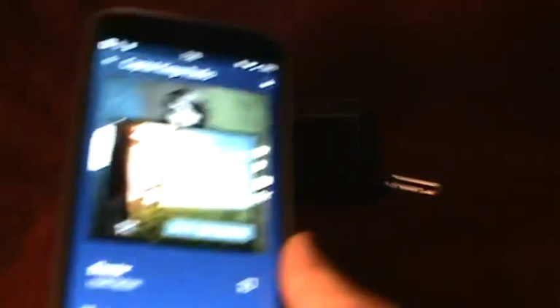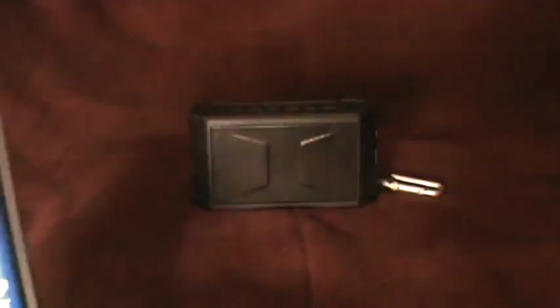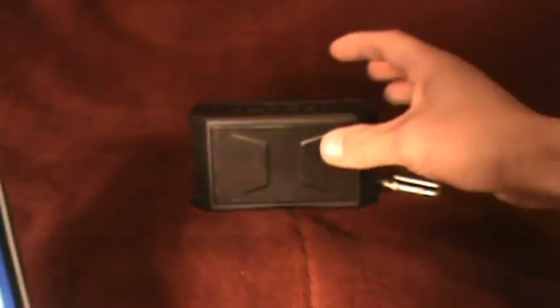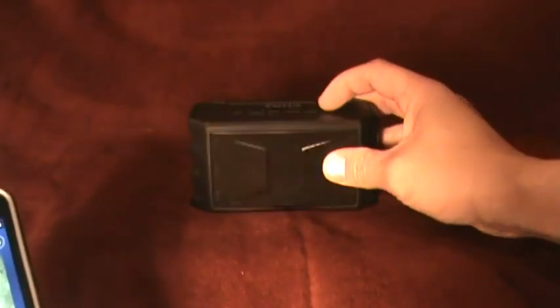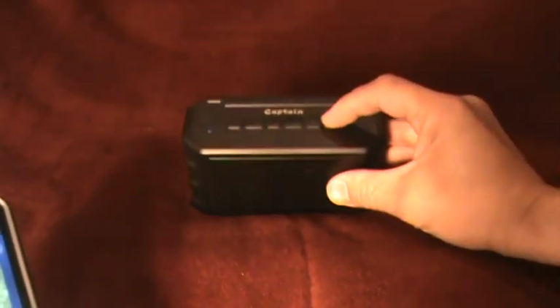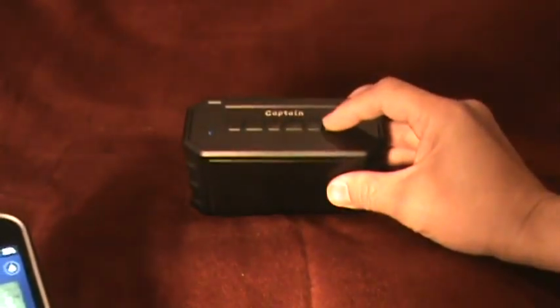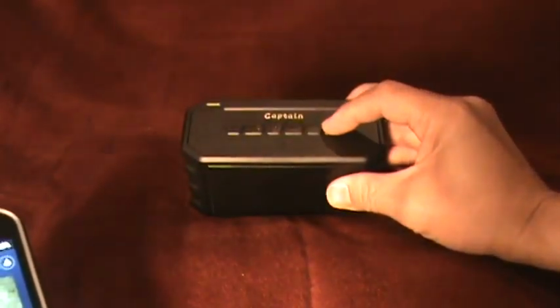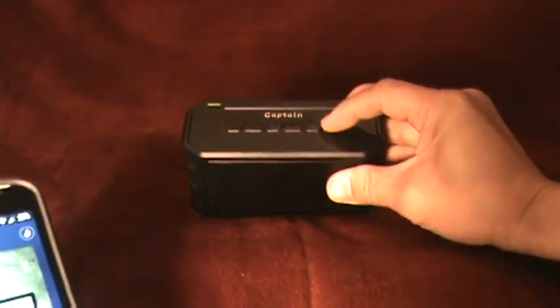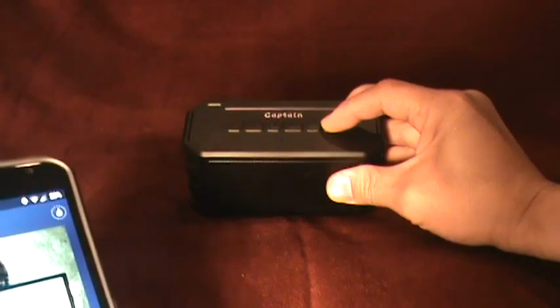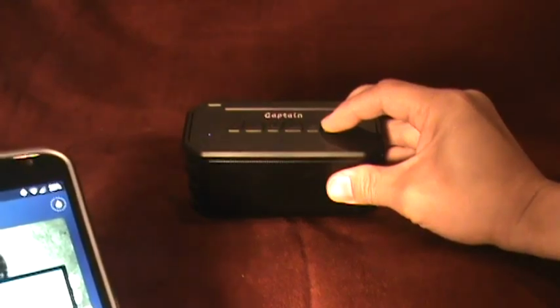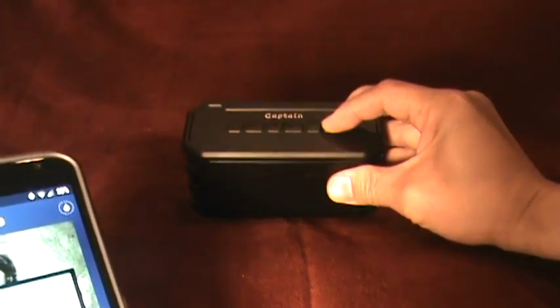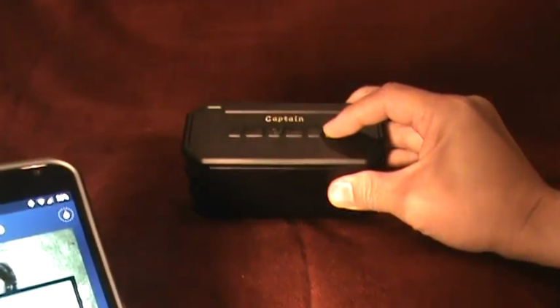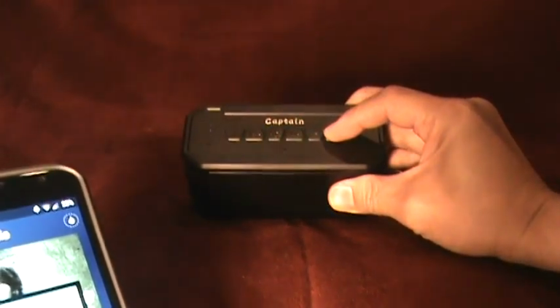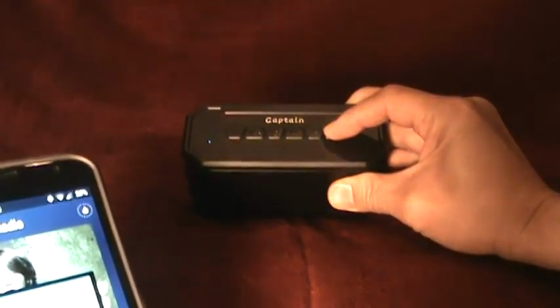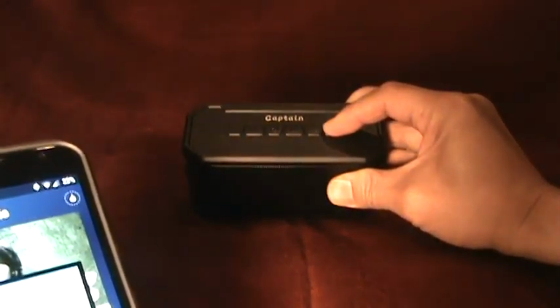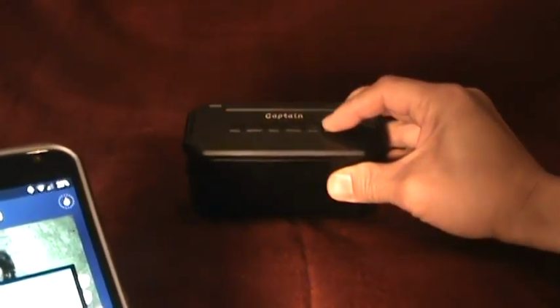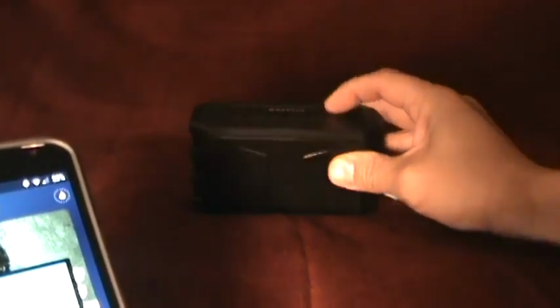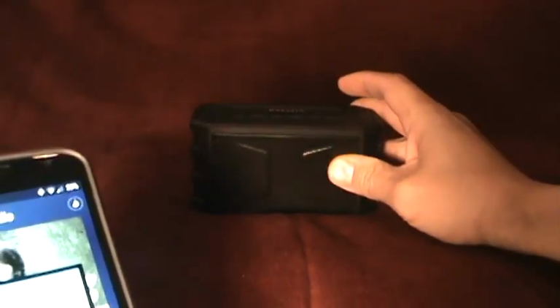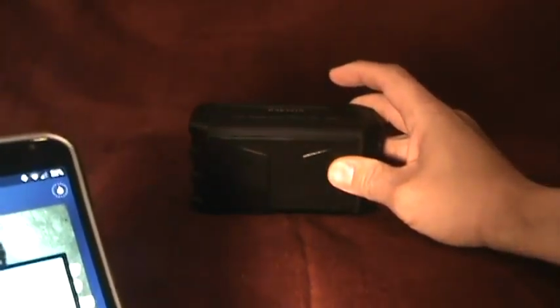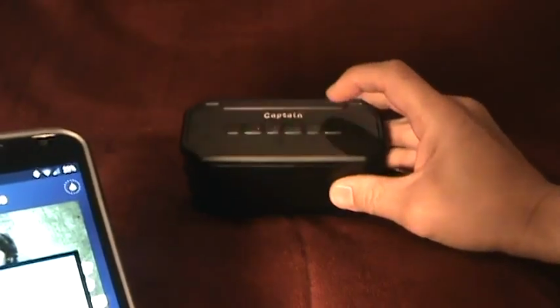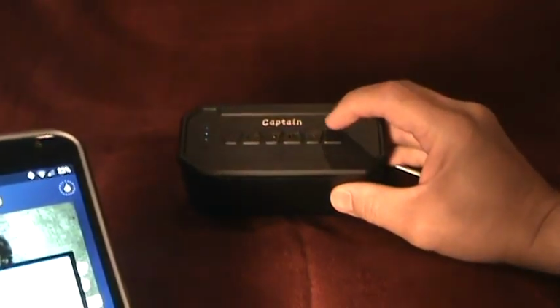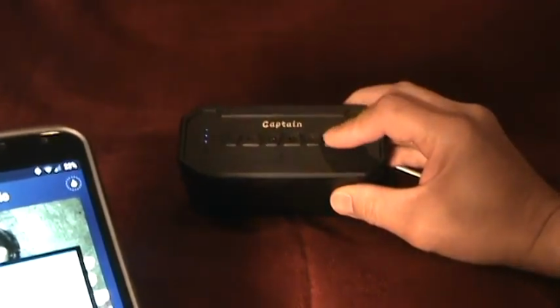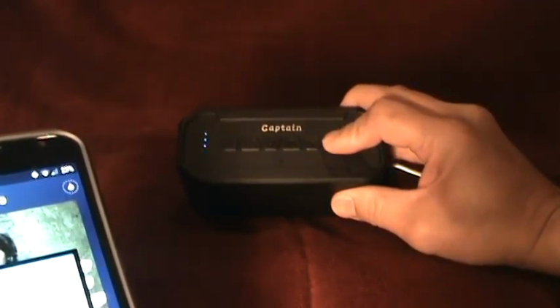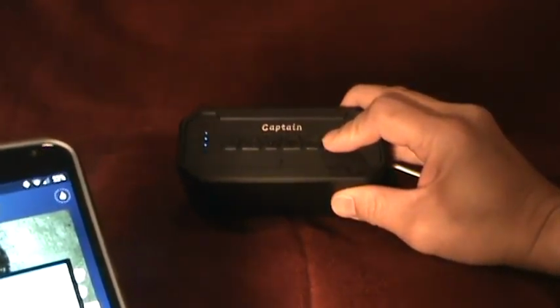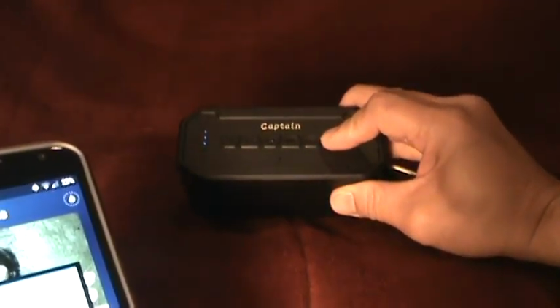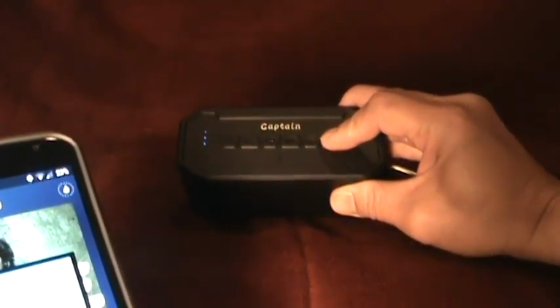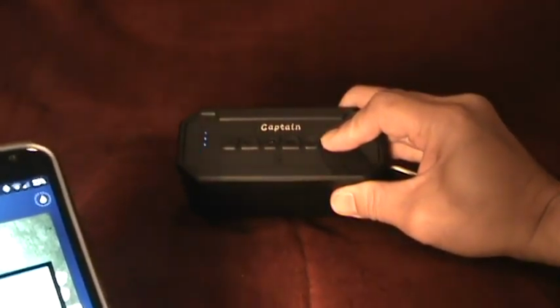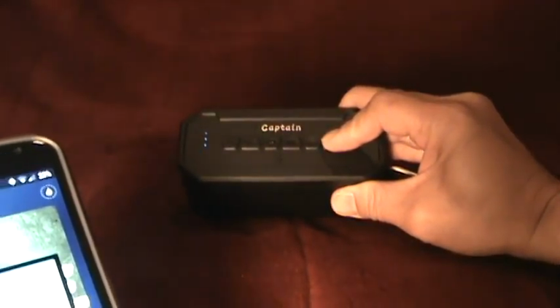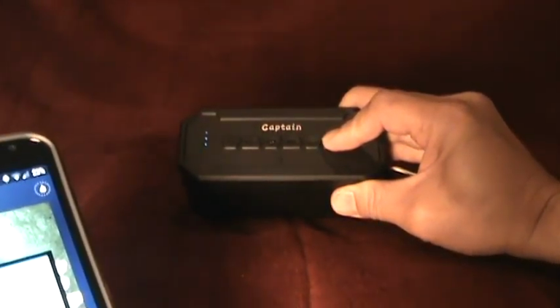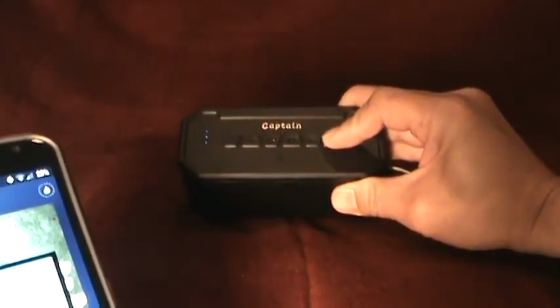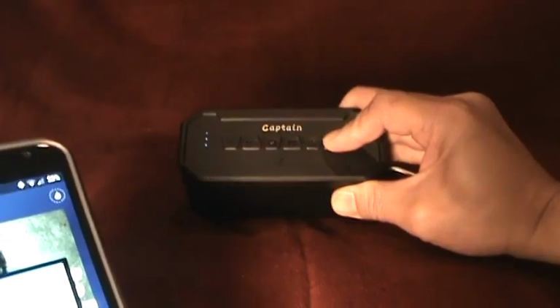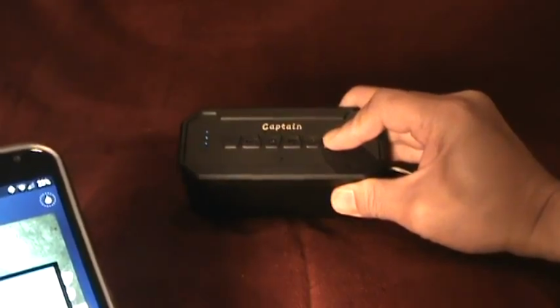I do want to note that when you turn the volume up, what I like to do is turn the volume all the way up and adjust the volume from my phone. But do note that when you turn your volume all the way up, it does let you know when you've reached the maximum volume by beeping.